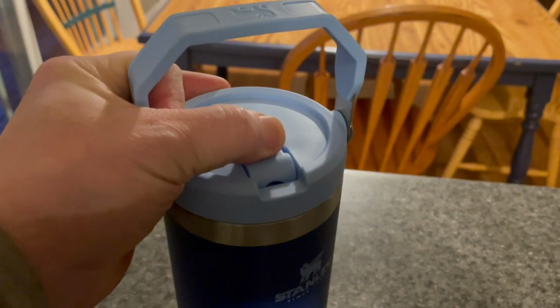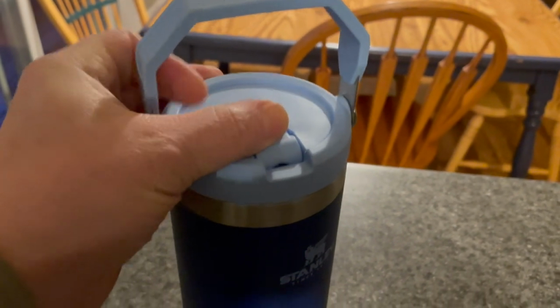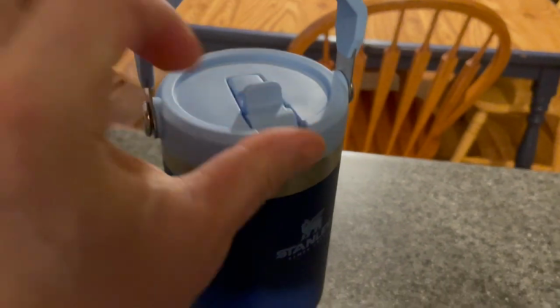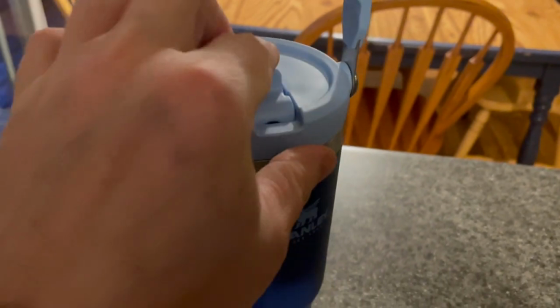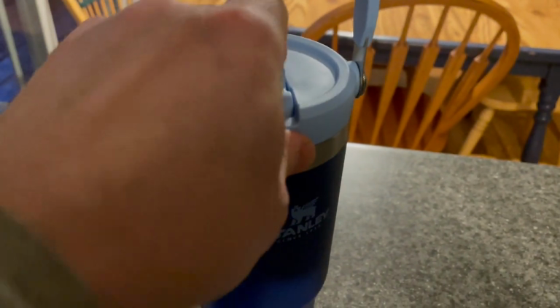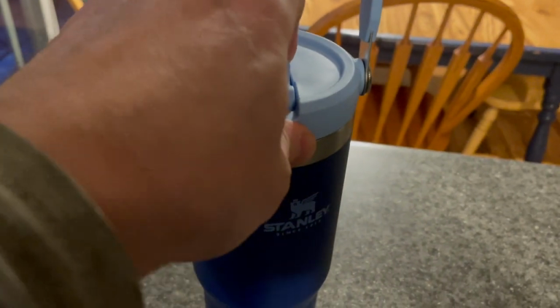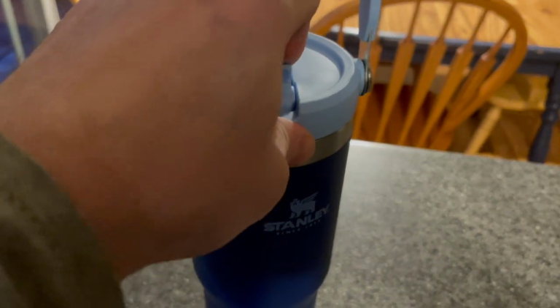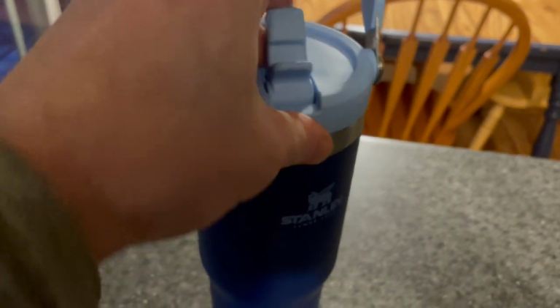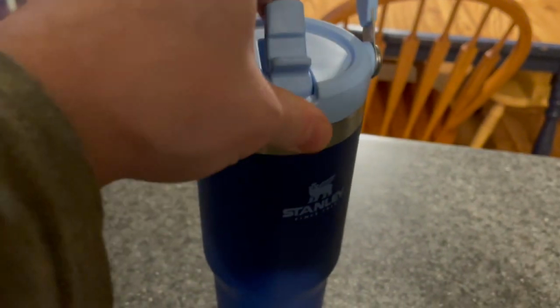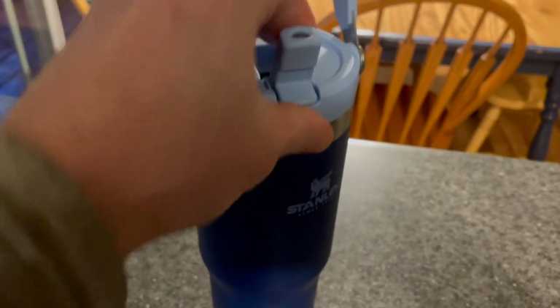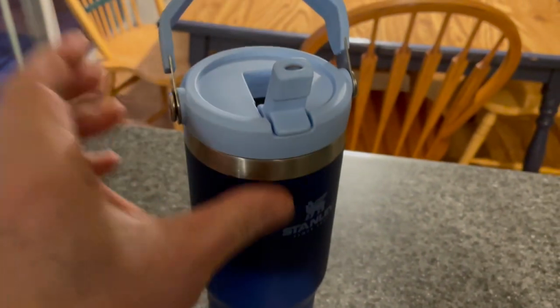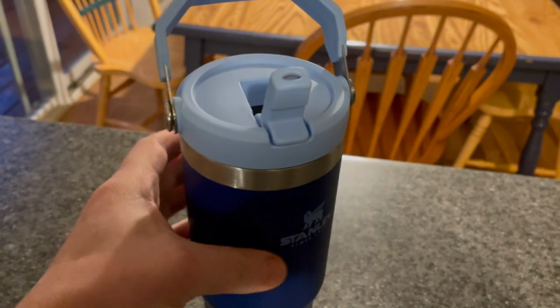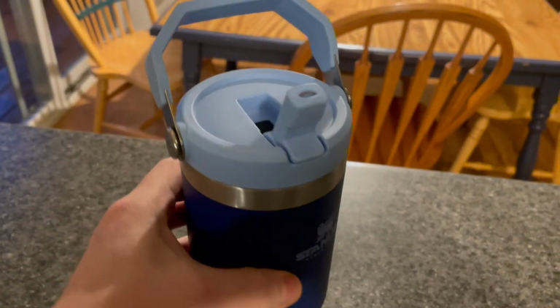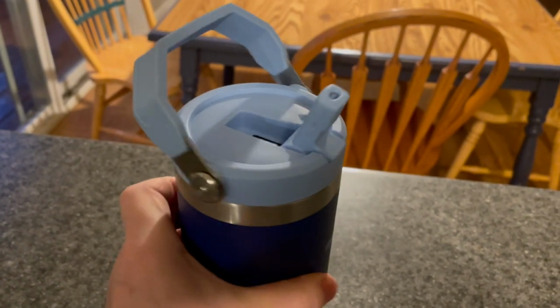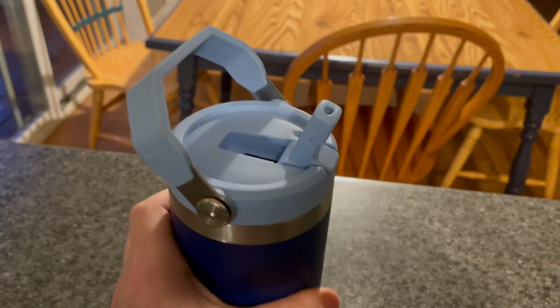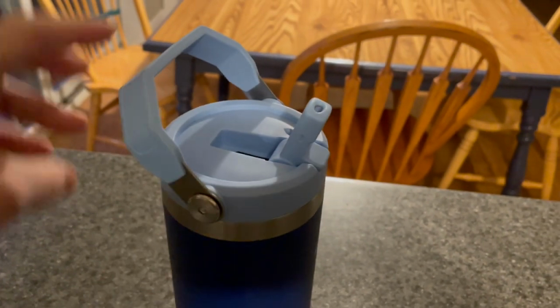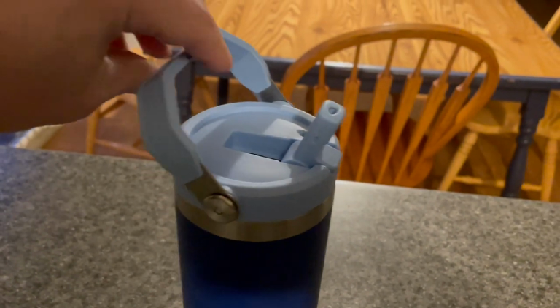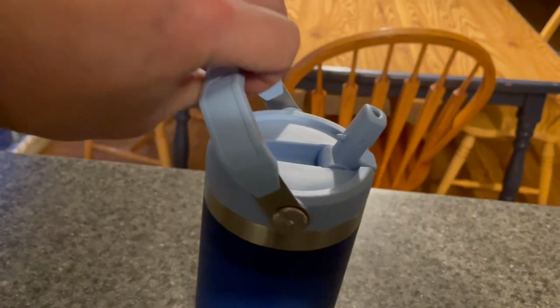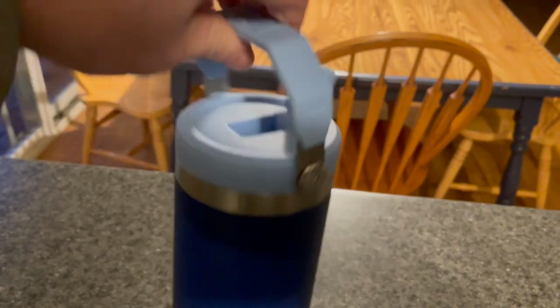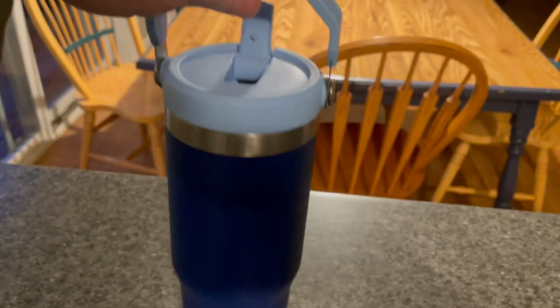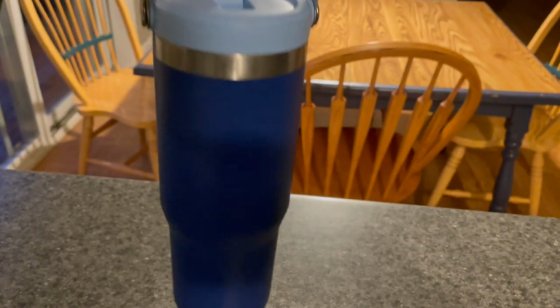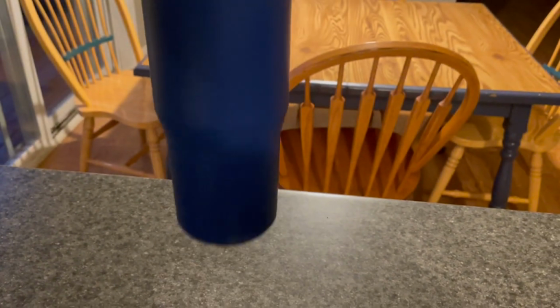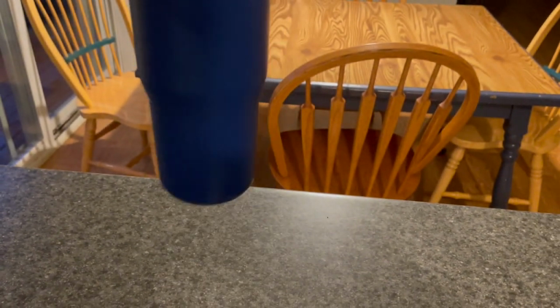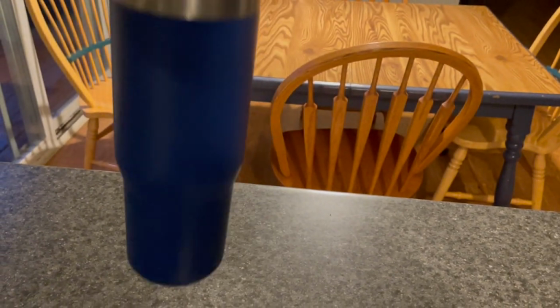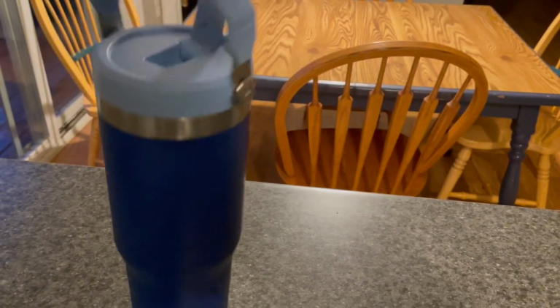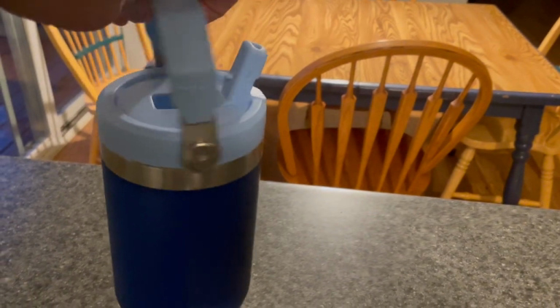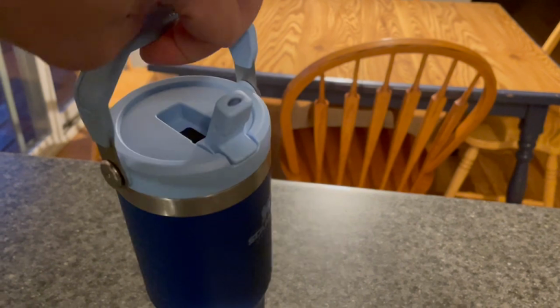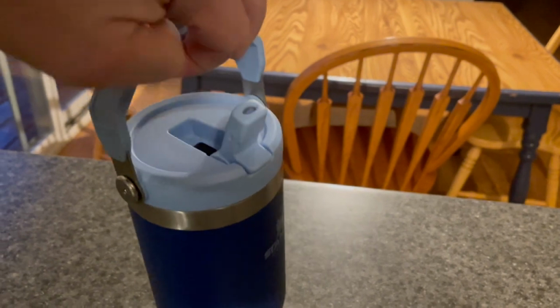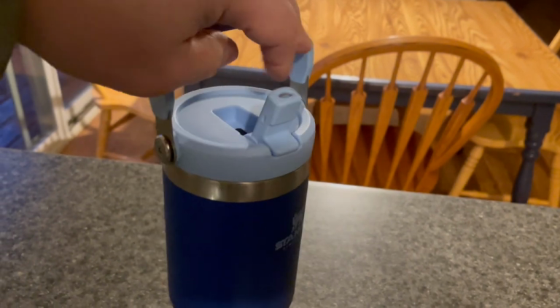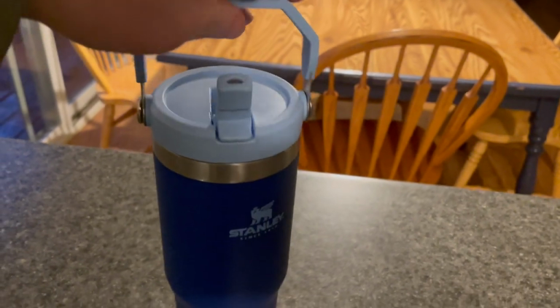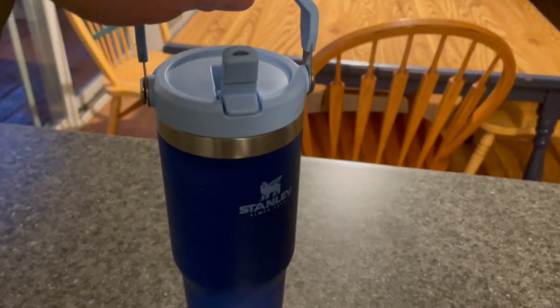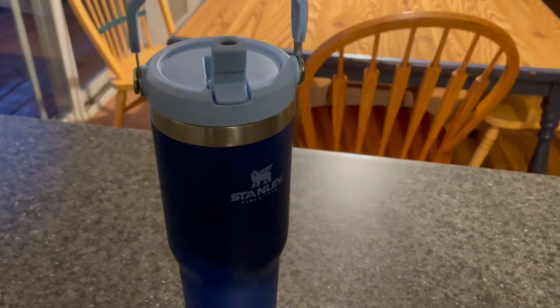It's vacuum sealed, so it never leaks. And it's easy to carry — it's got that carry handle, which is phenomenal. This thing holds 30 ounces. That's a lot of water.